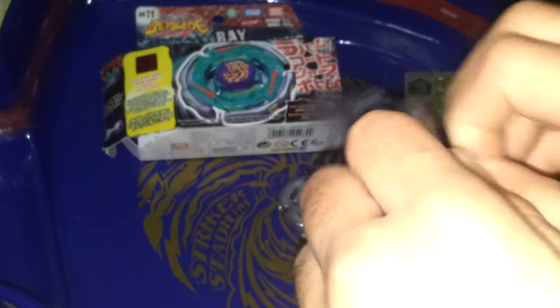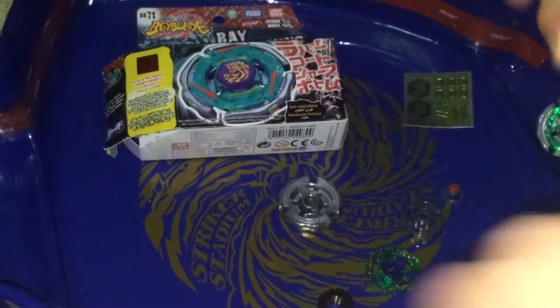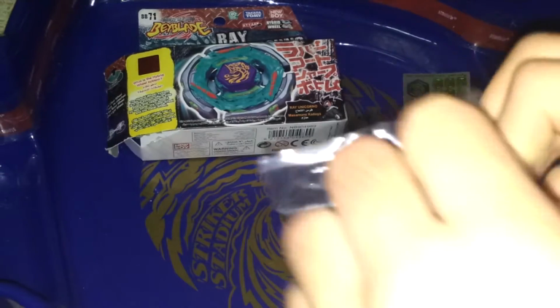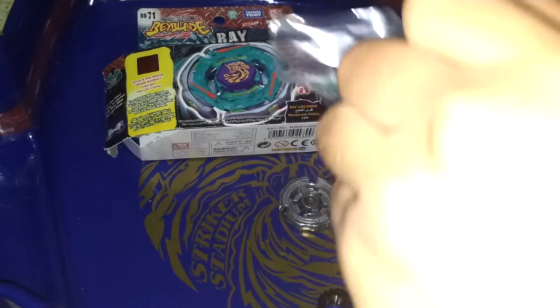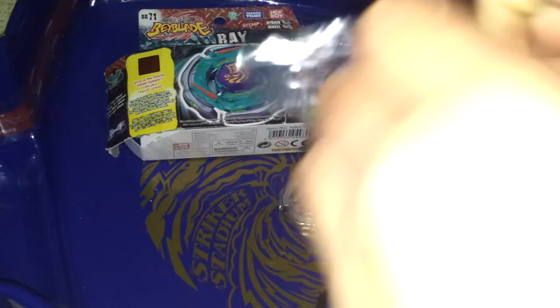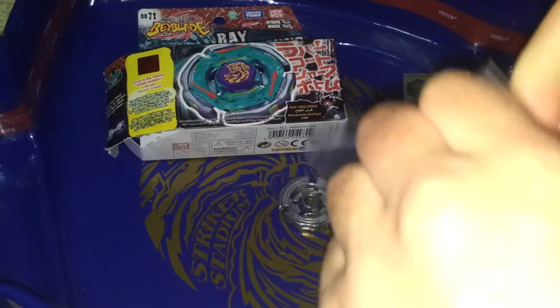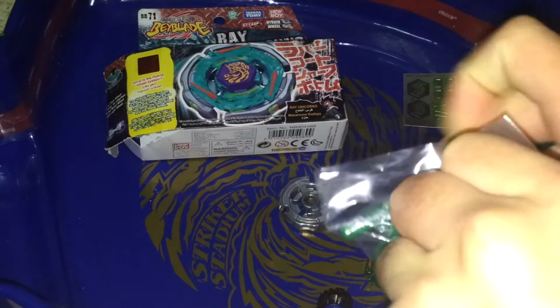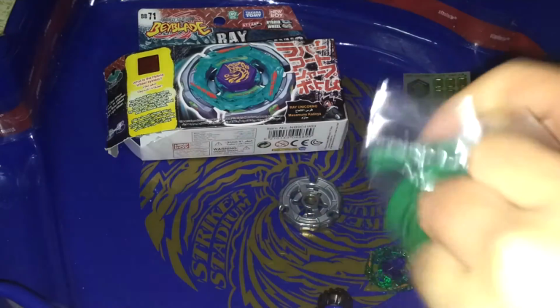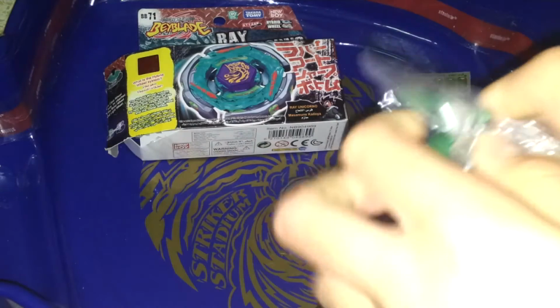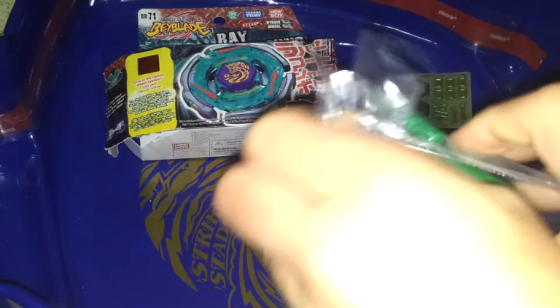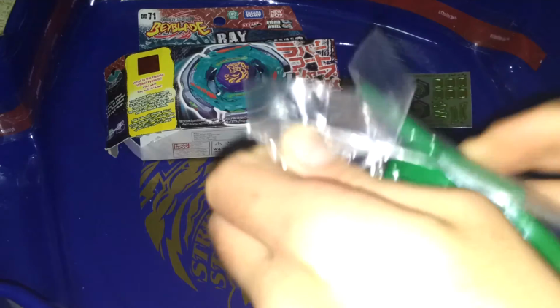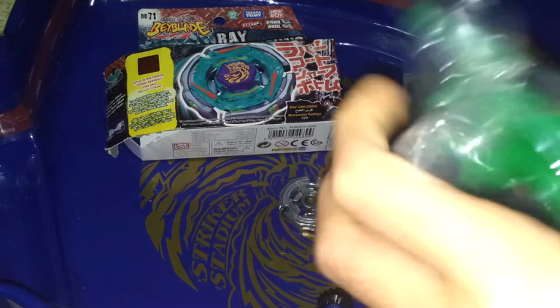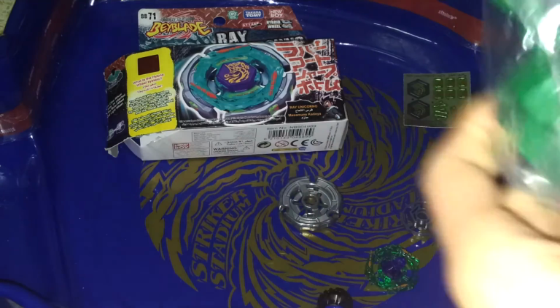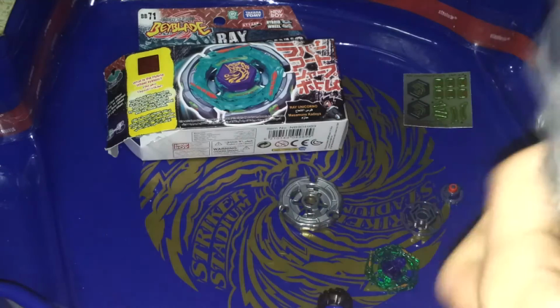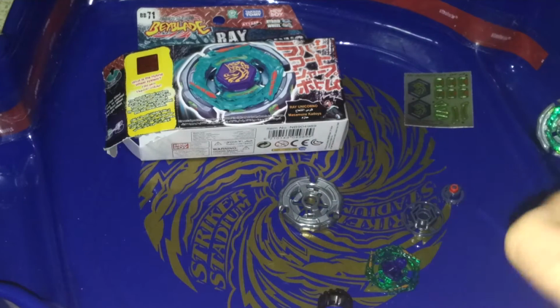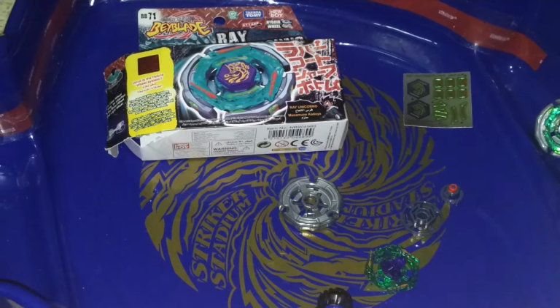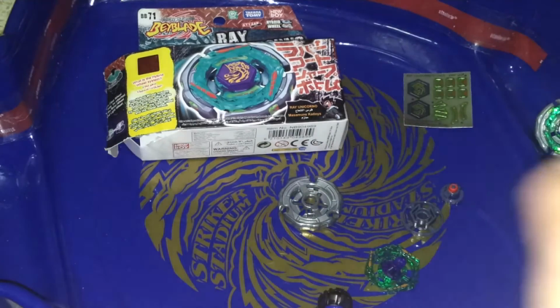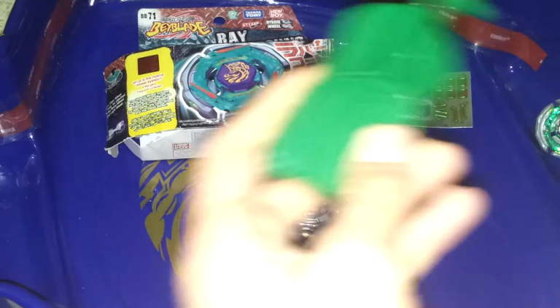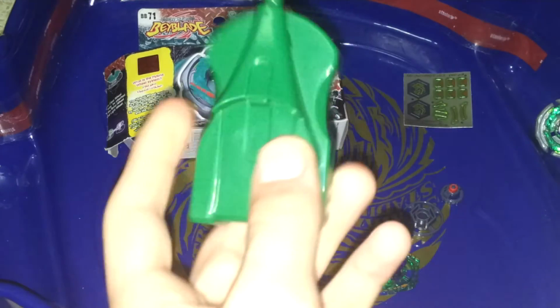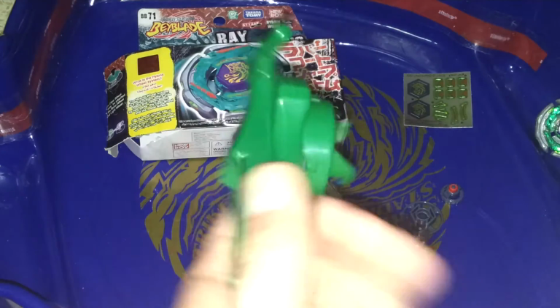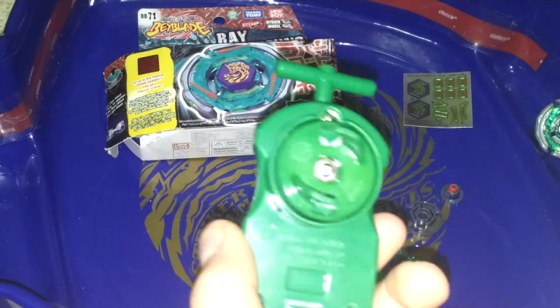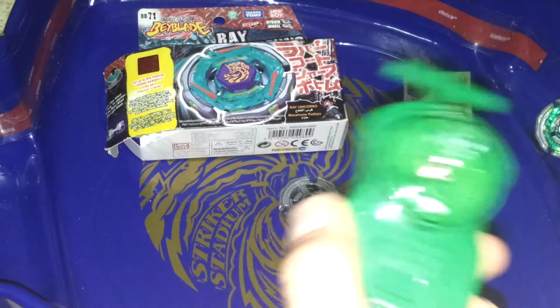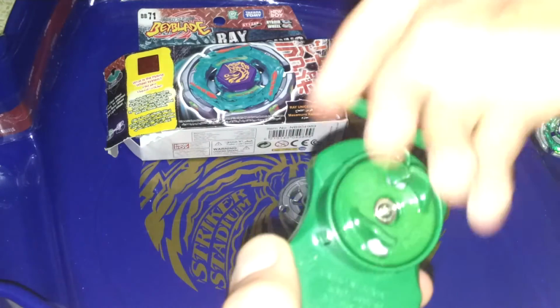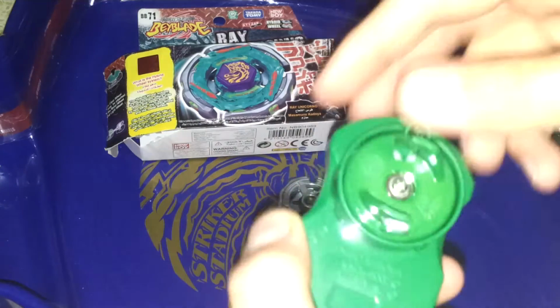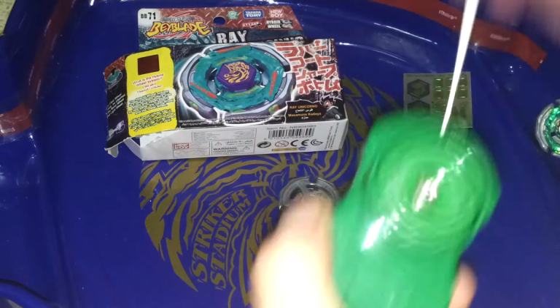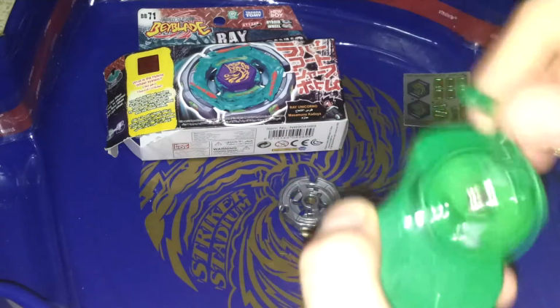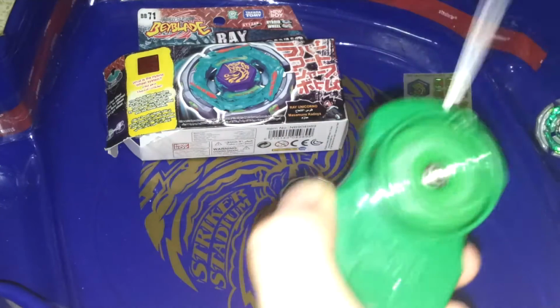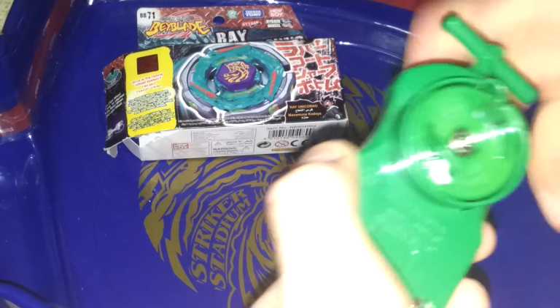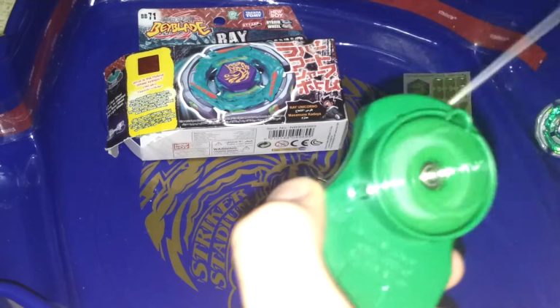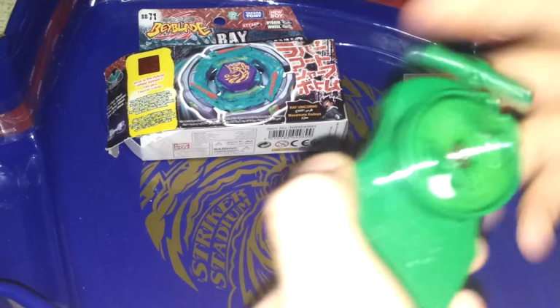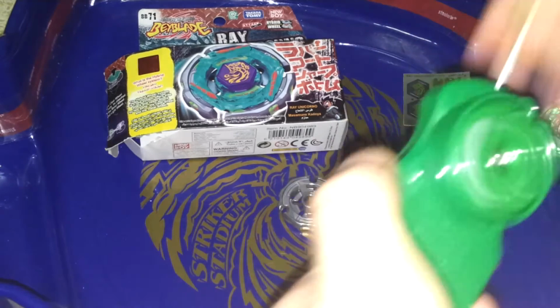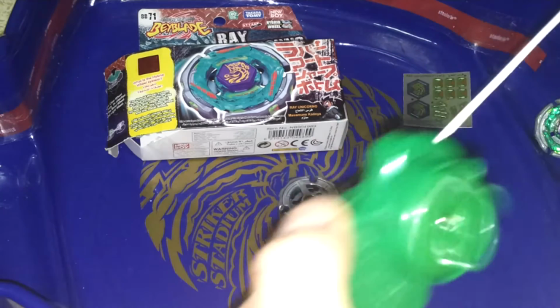I am excited. All my String Launchers are broken — they are Takara Tommy. I love this sound.